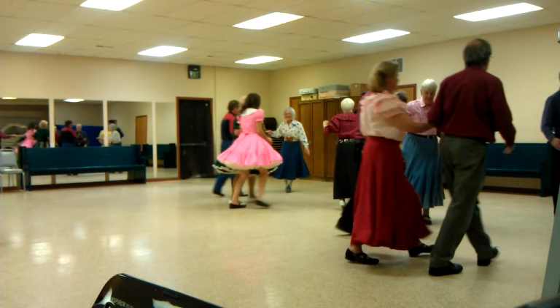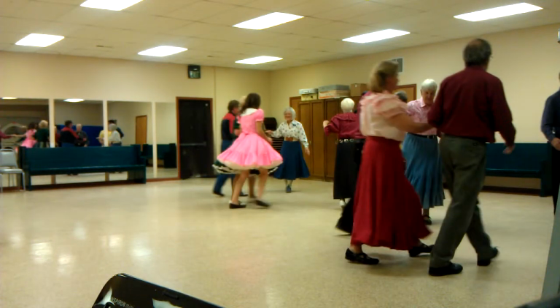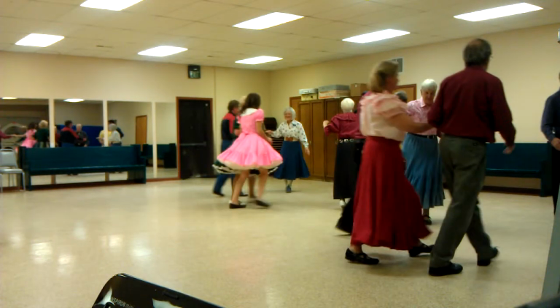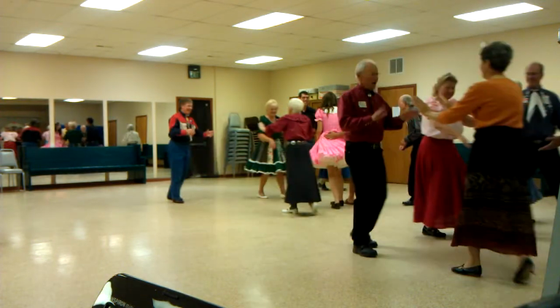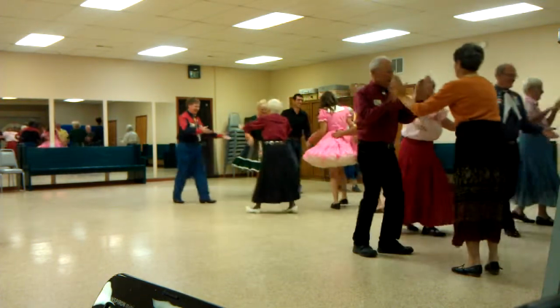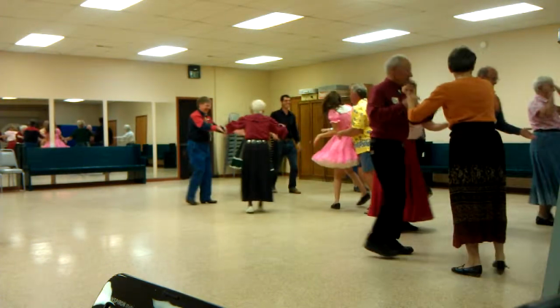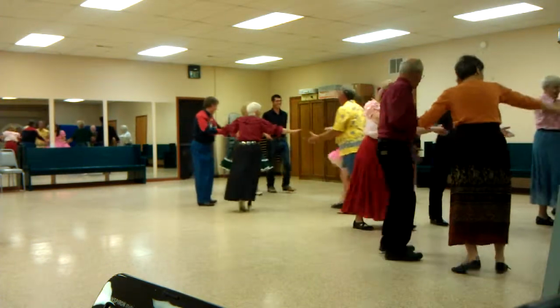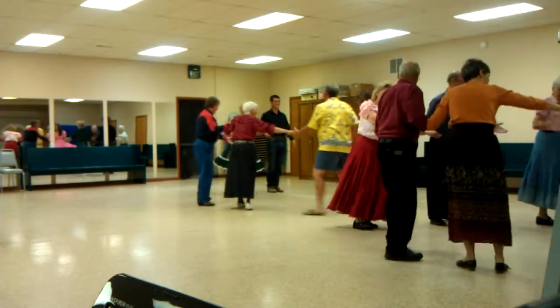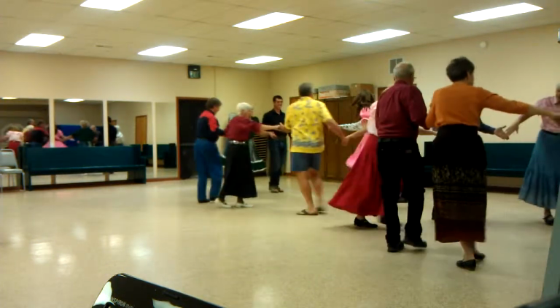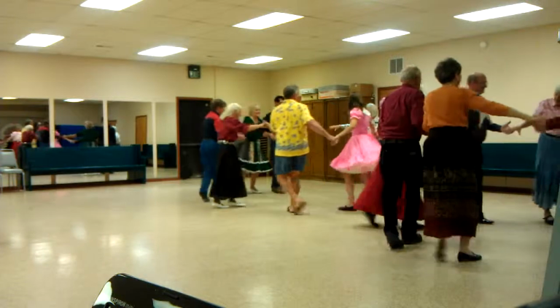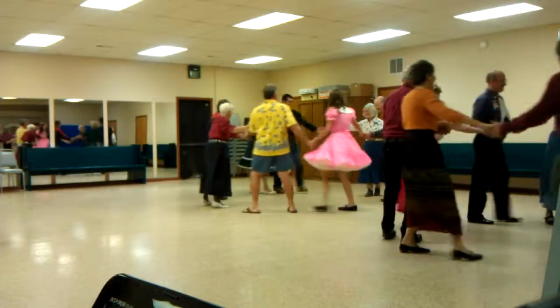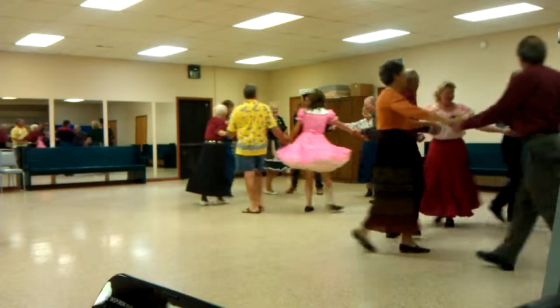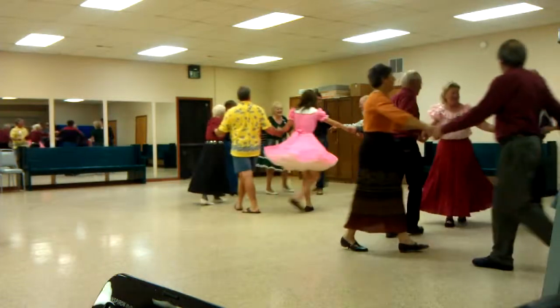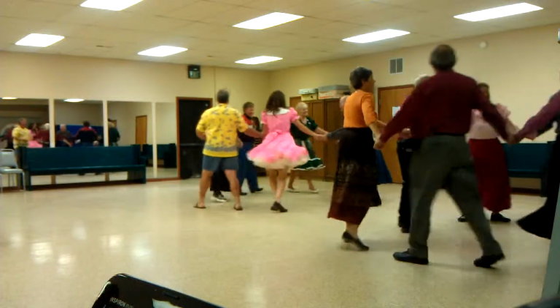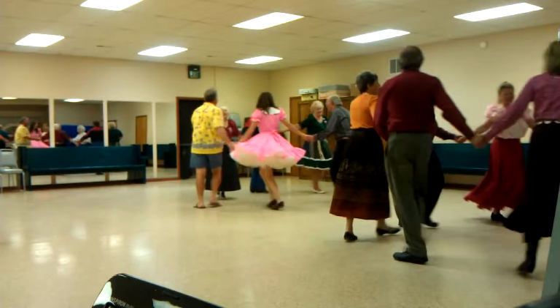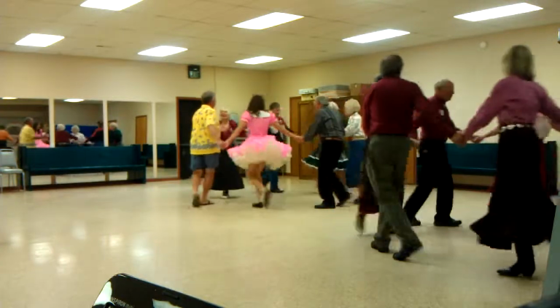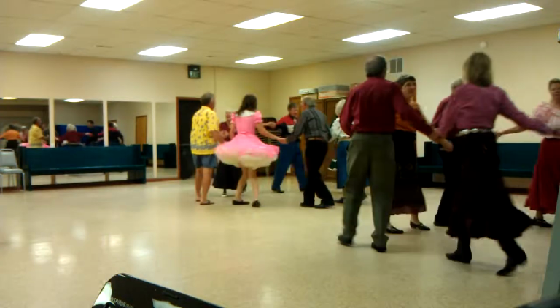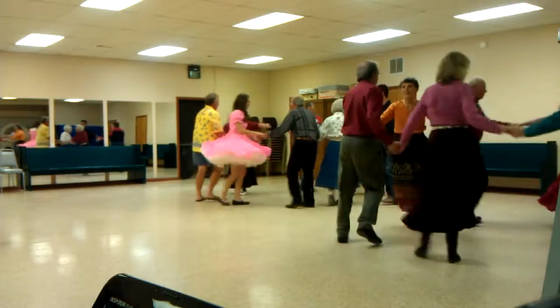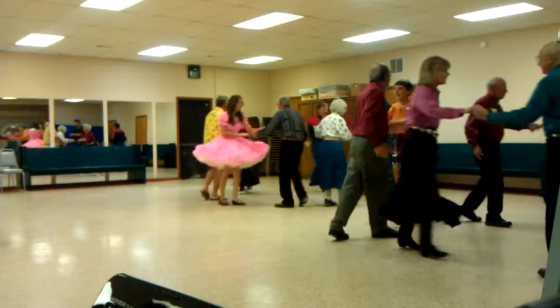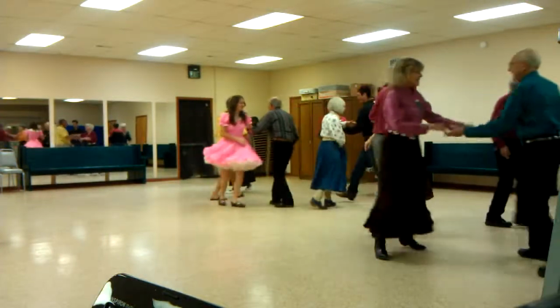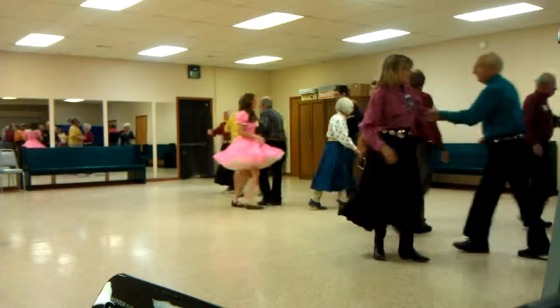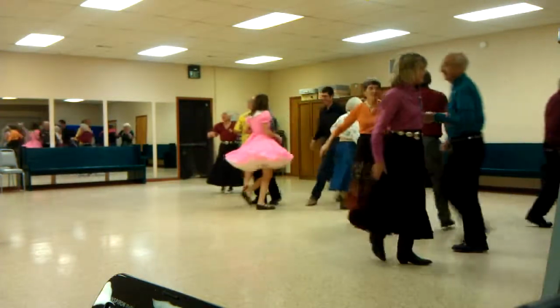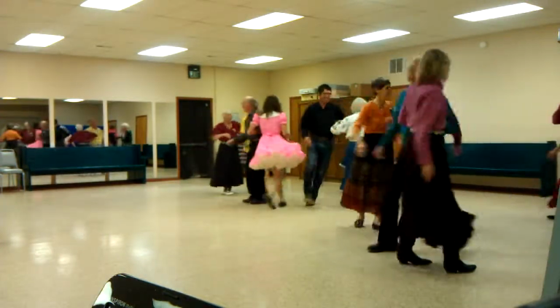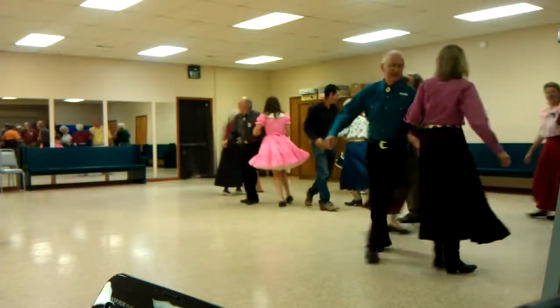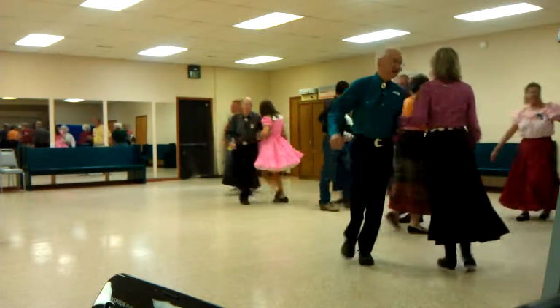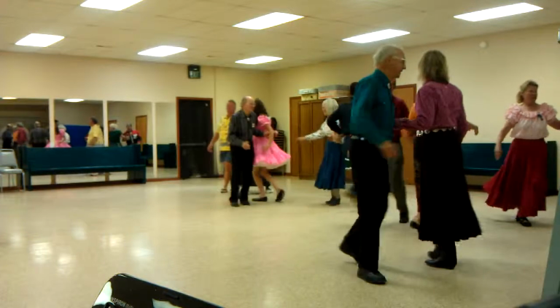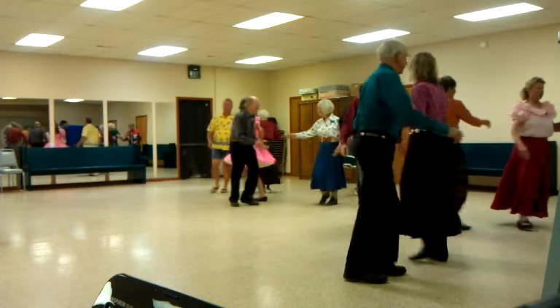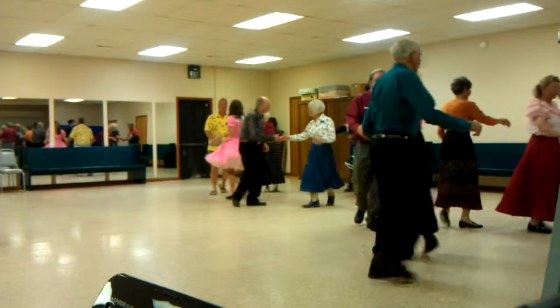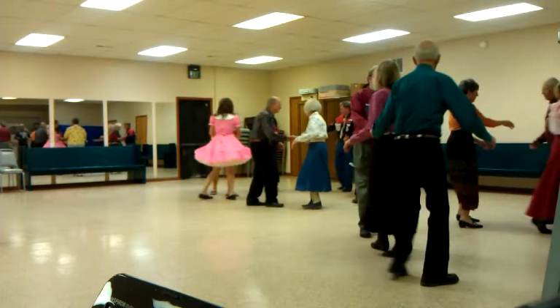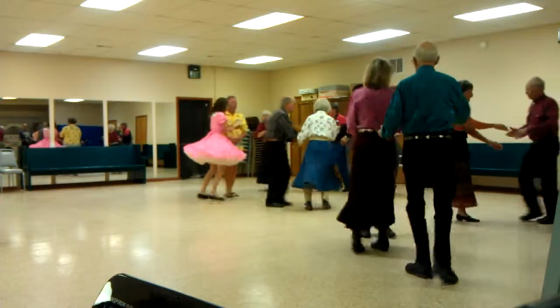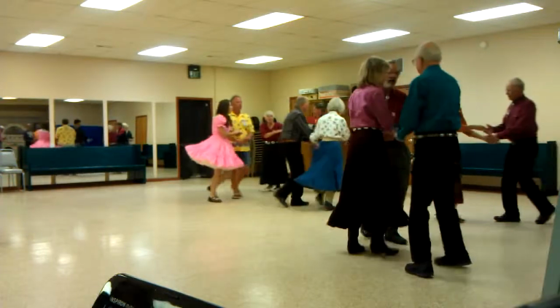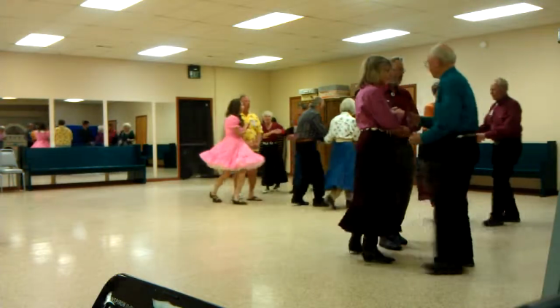Join hands, circle to the left, go around the right. Circle to the left, go there now. Allemande left with a corner. Promenade this girl. Keep moving, don't stop it, don't slow down.